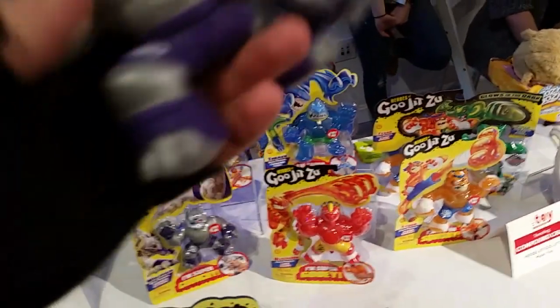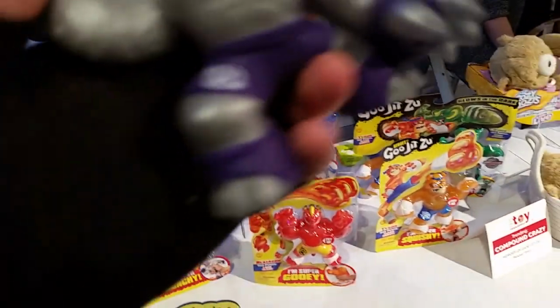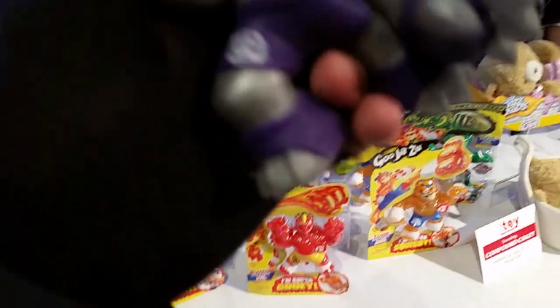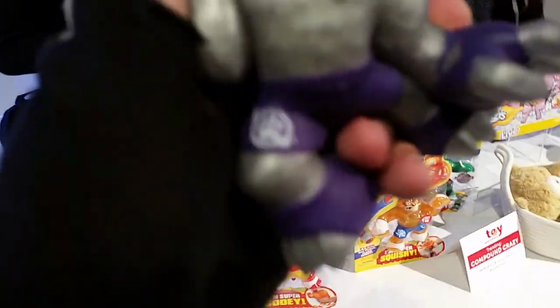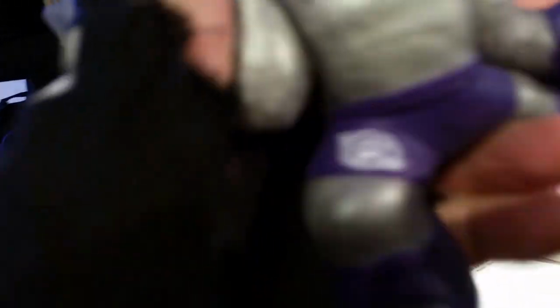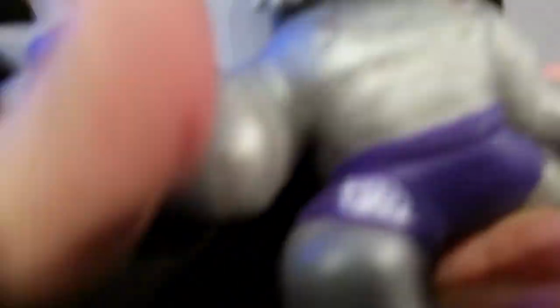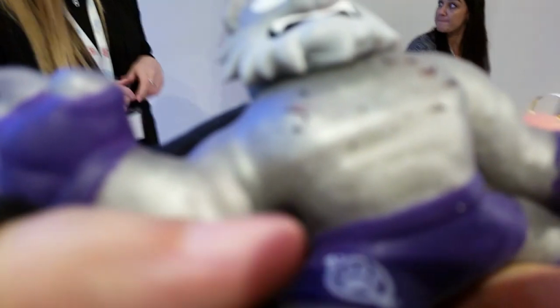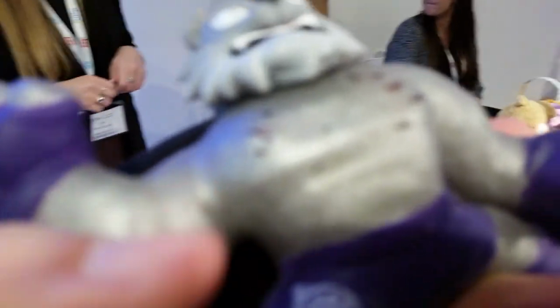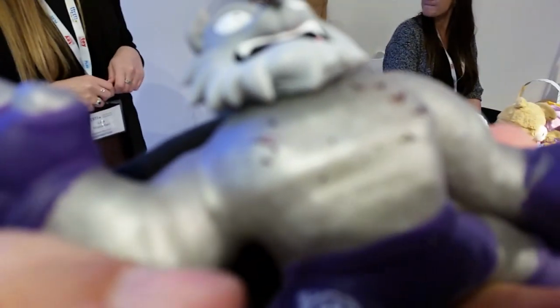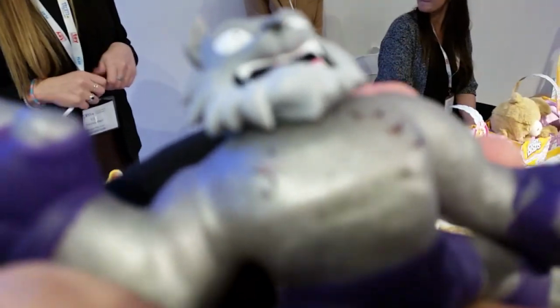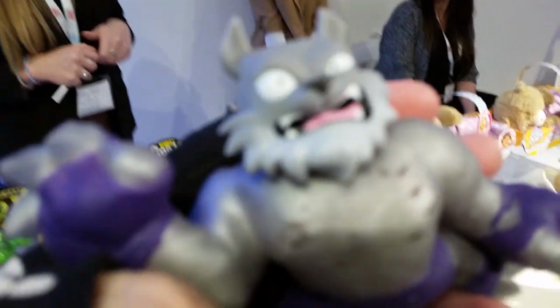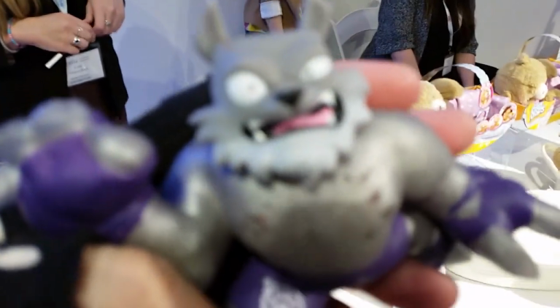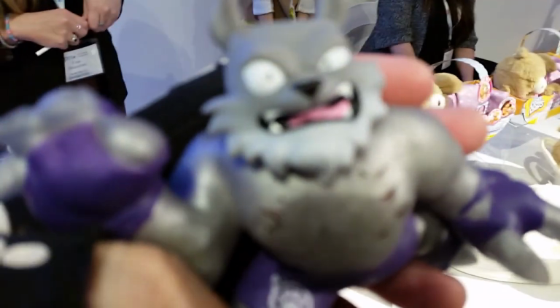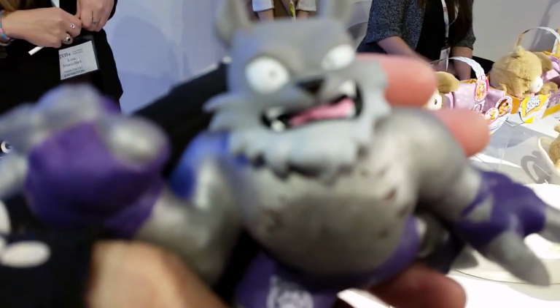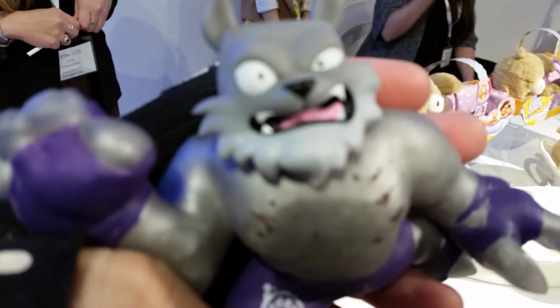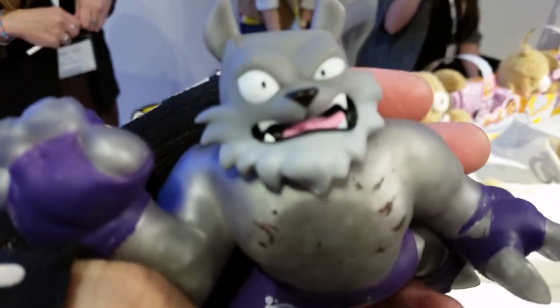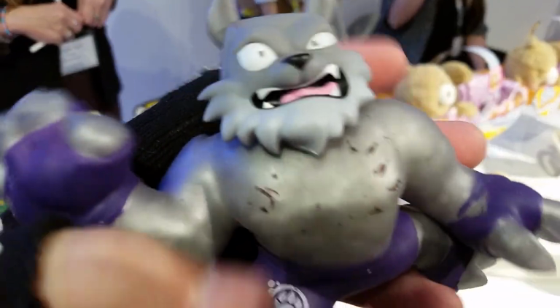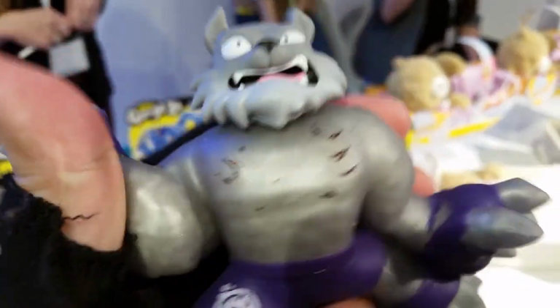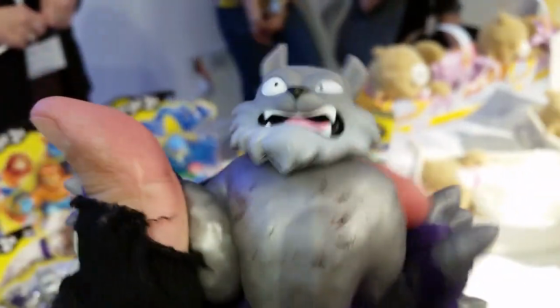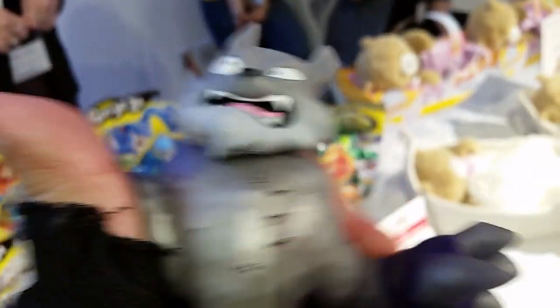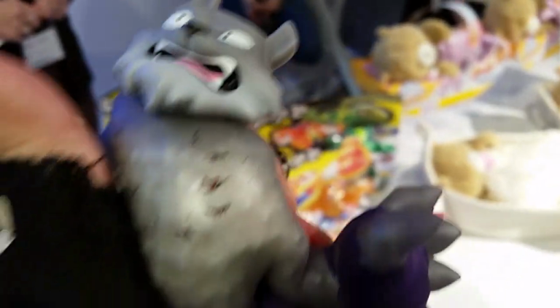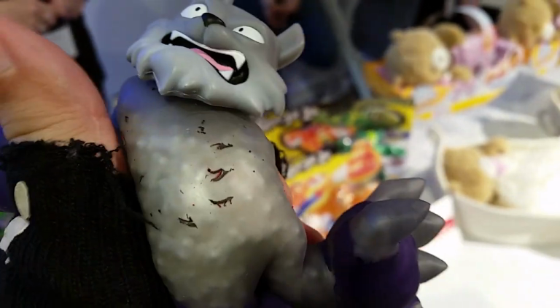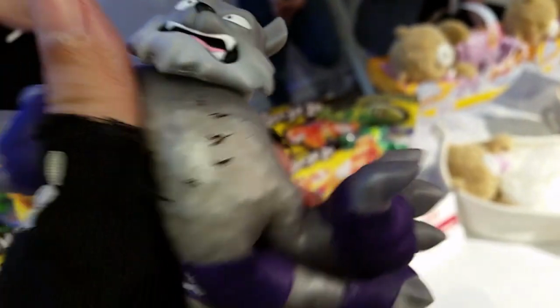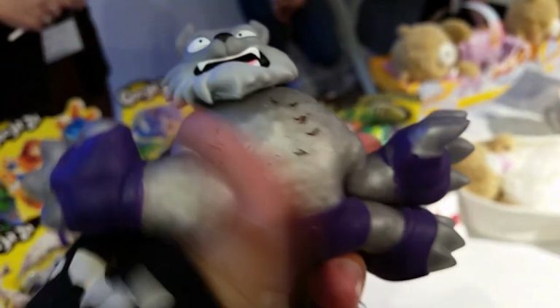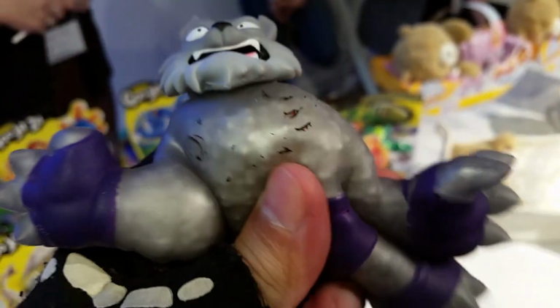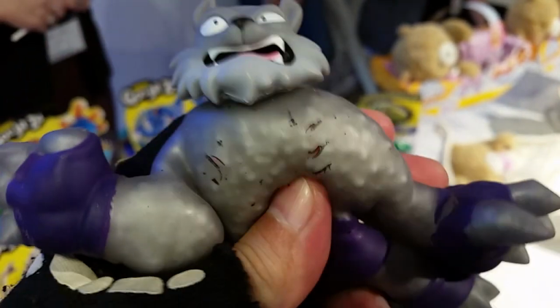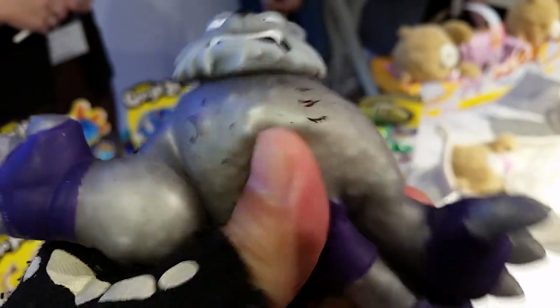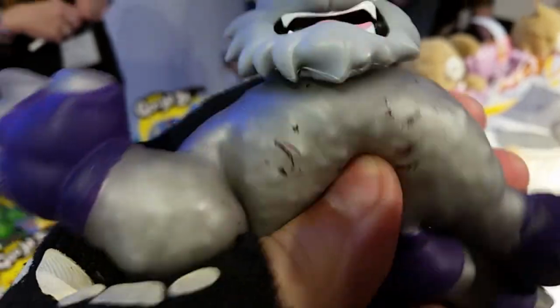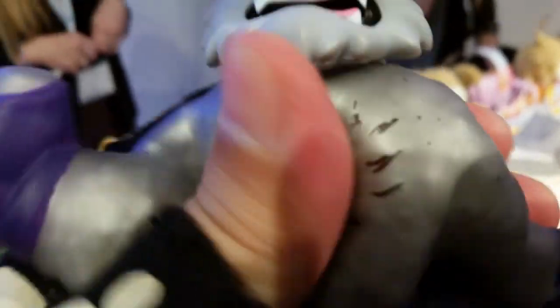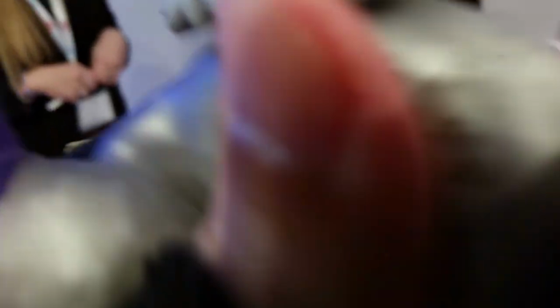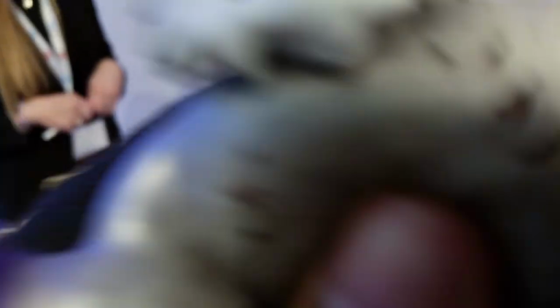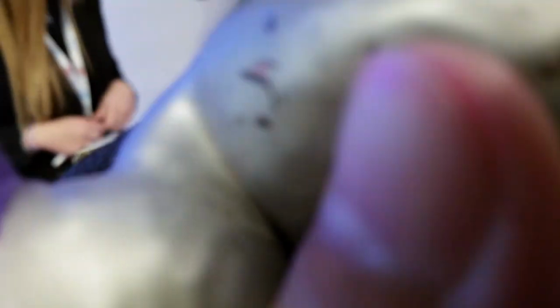Back to rocks. Back to pebbles with this one. Can you hear them?